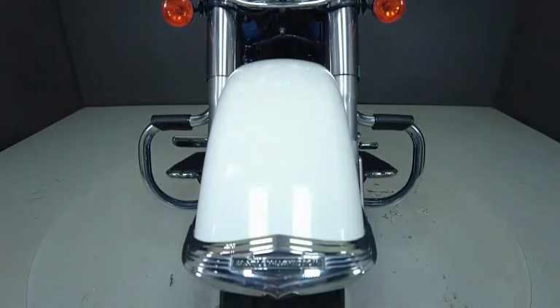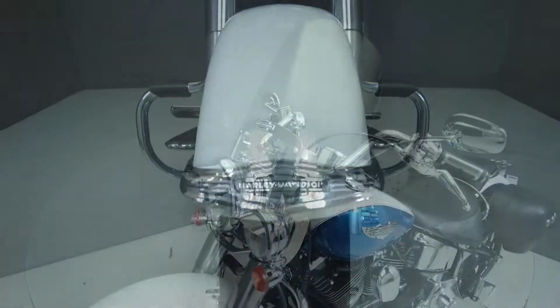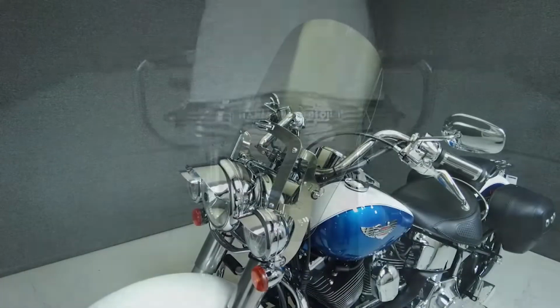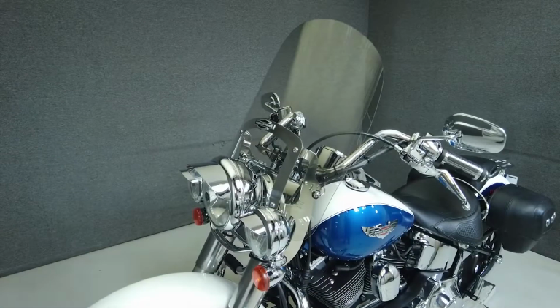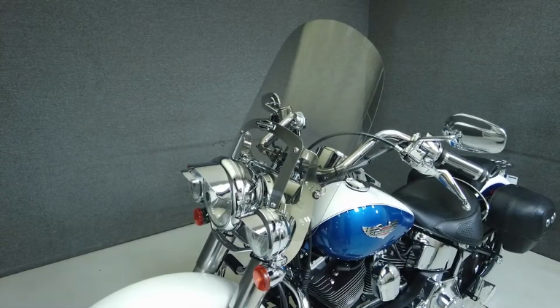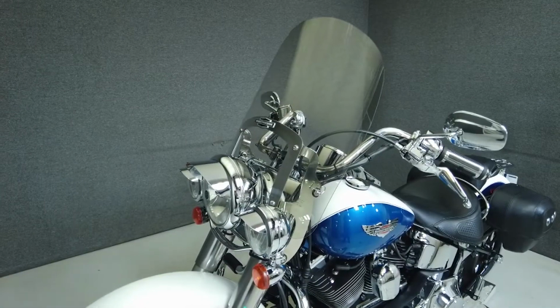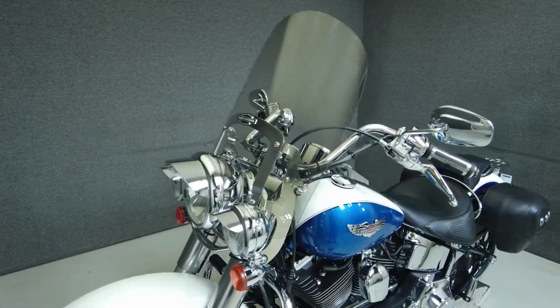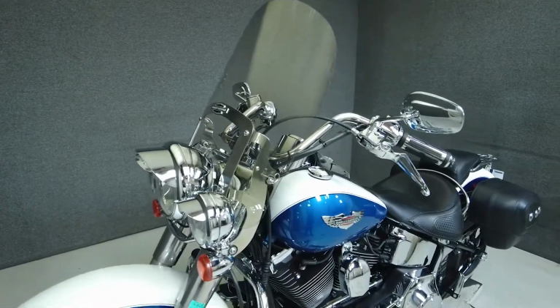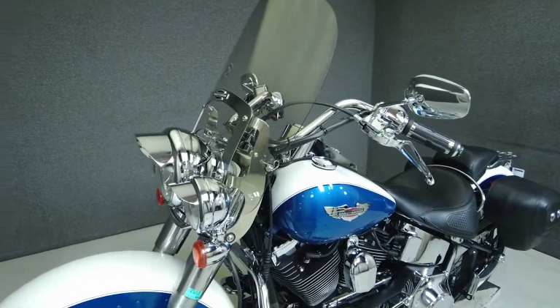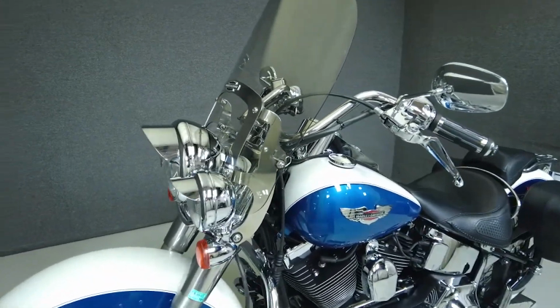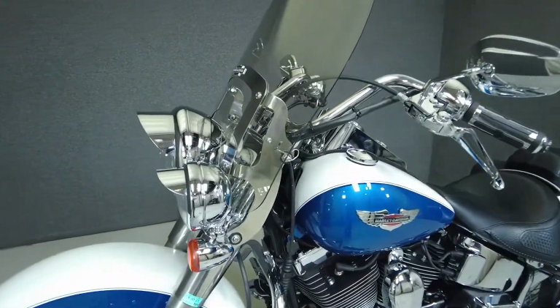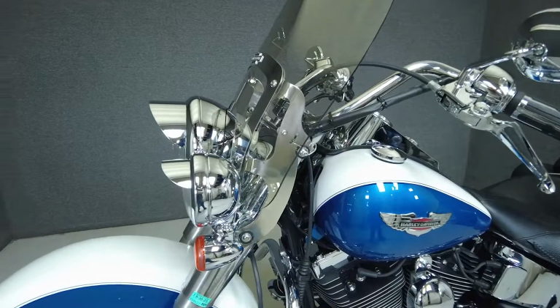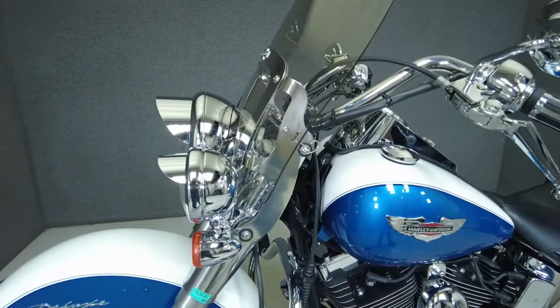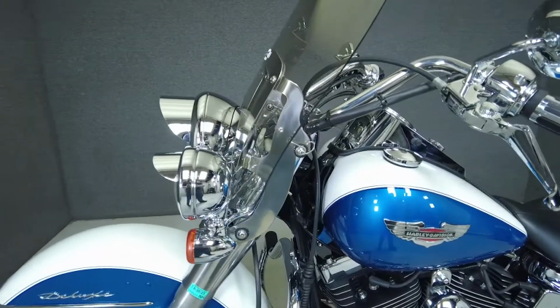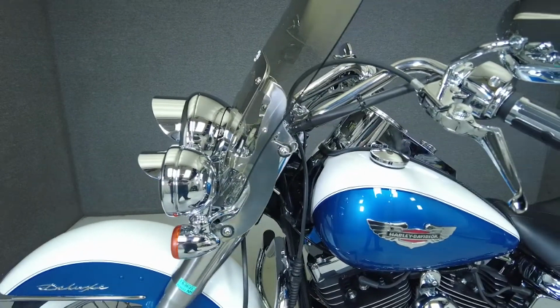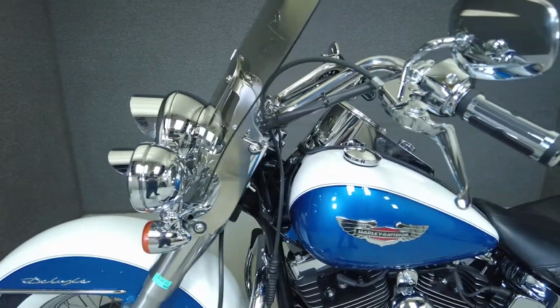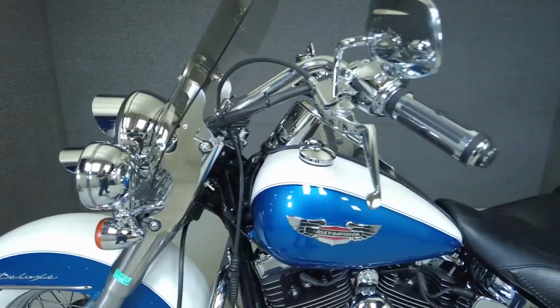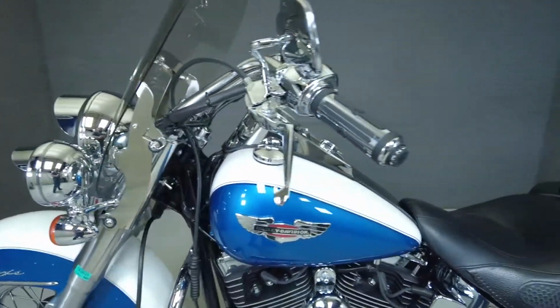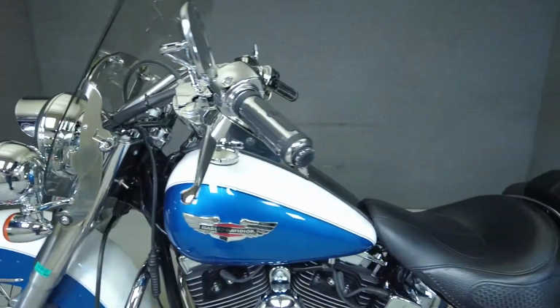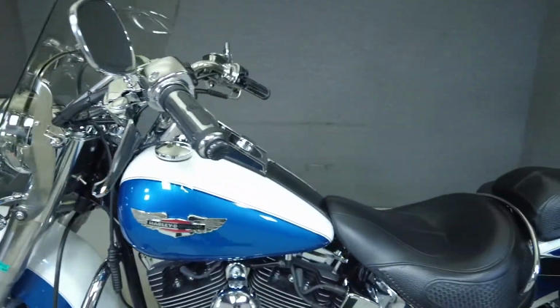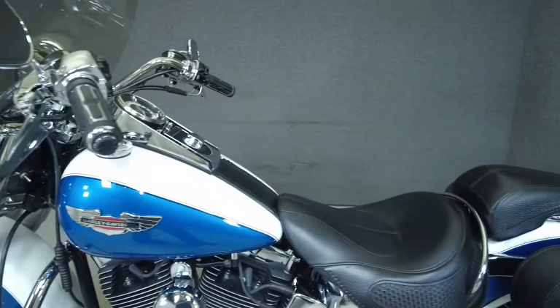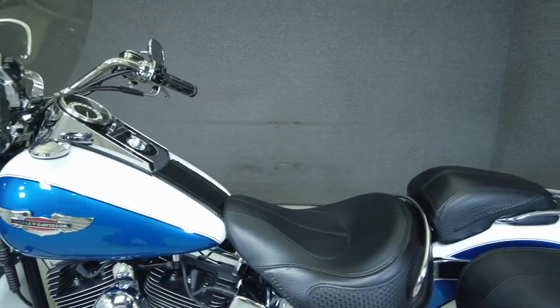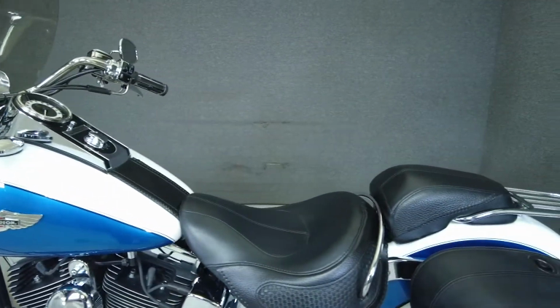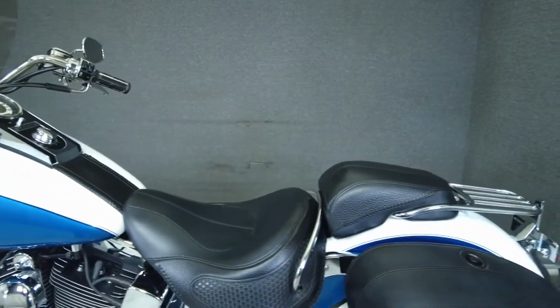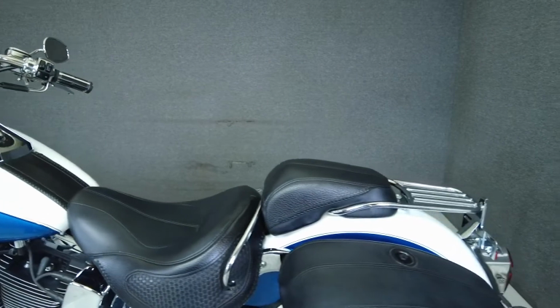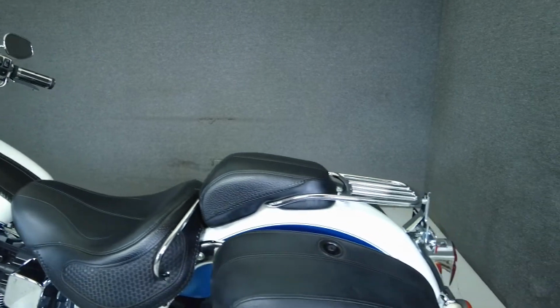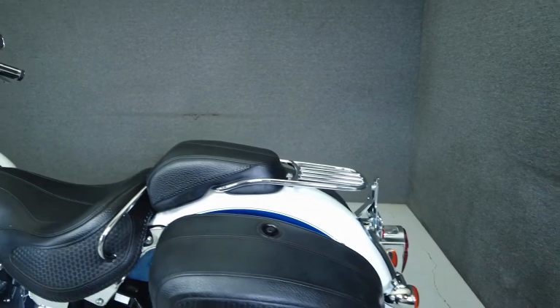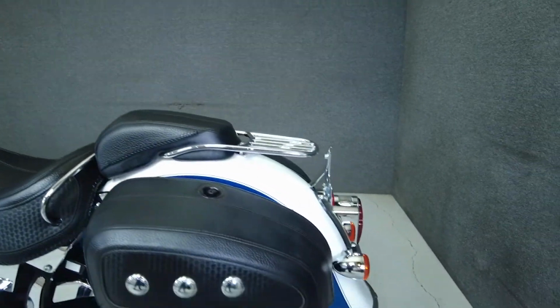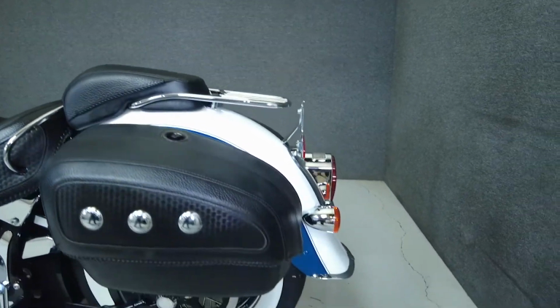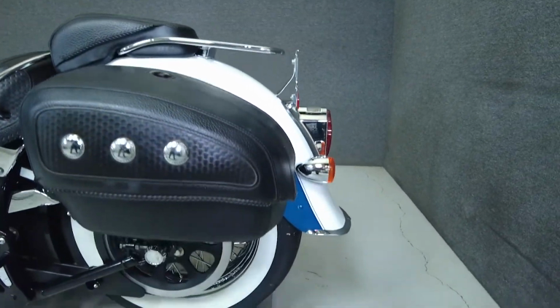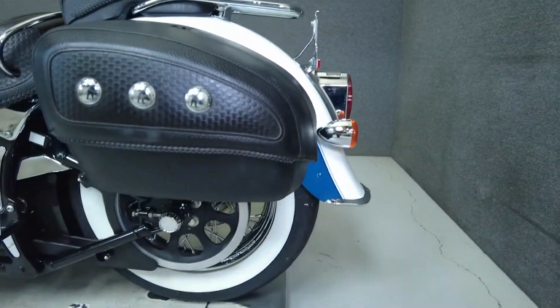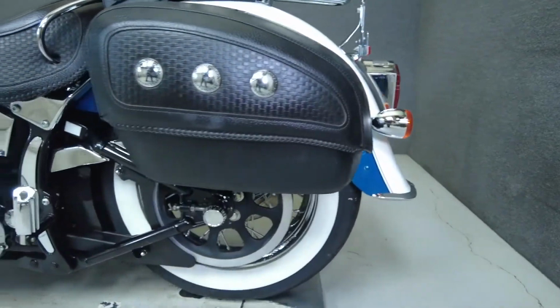But this retro styling is only skin deep and it delivers thoroughly modern power with its 88 cubic inch V-twin motor putting 86 ft-lbs of low-end torque through a 6-speed transmission. It weighs in at 697 lbs and has a lower seat height of 24.5 inches.